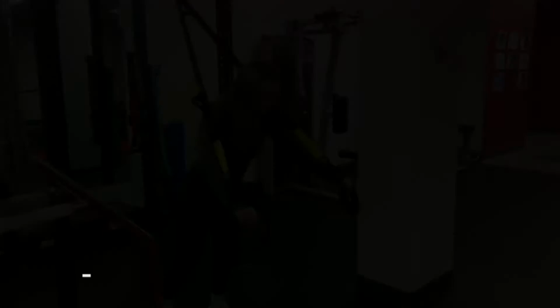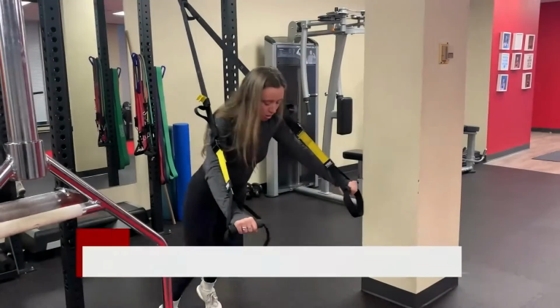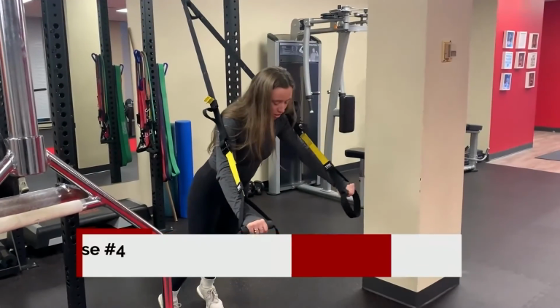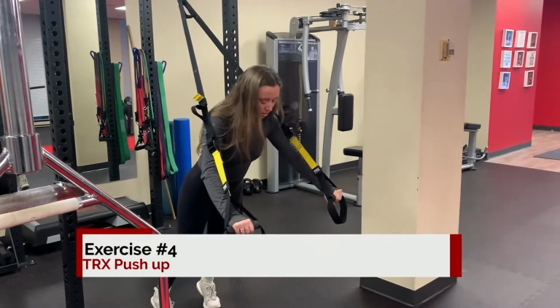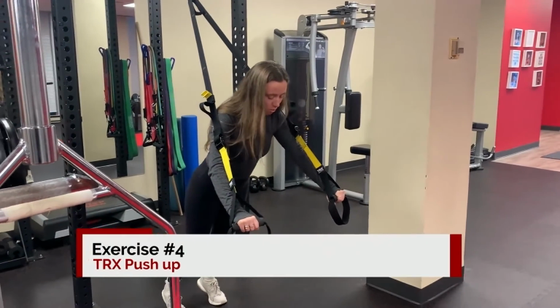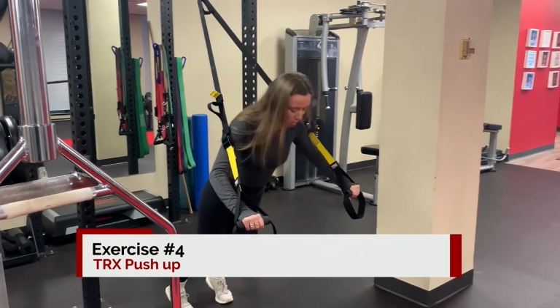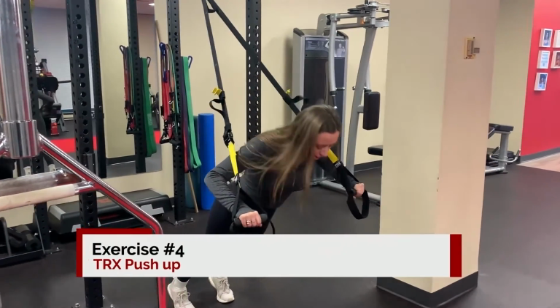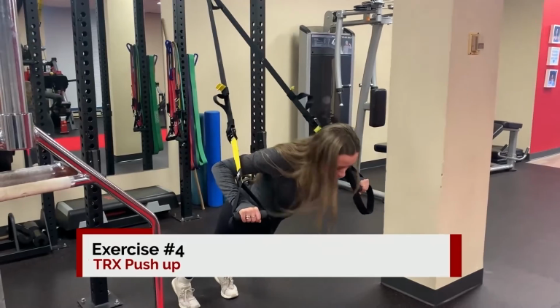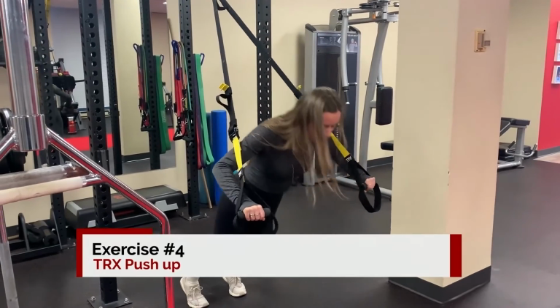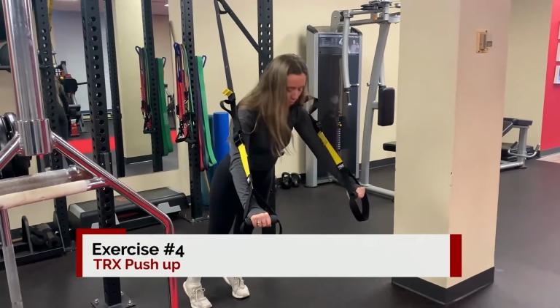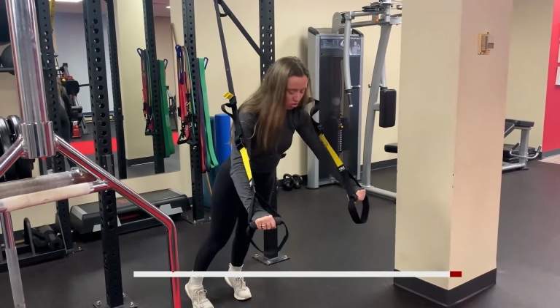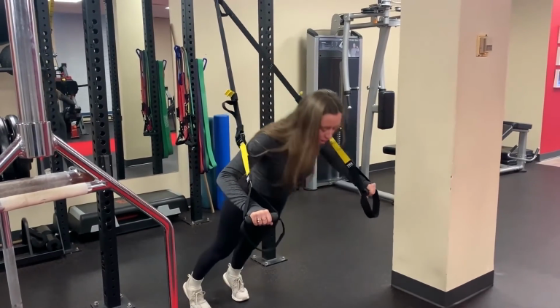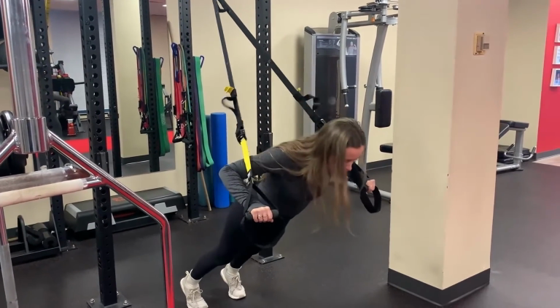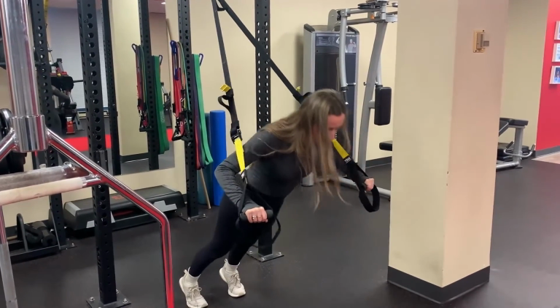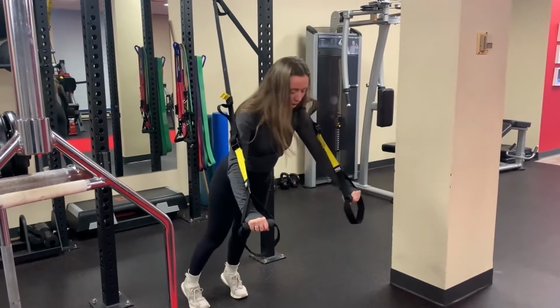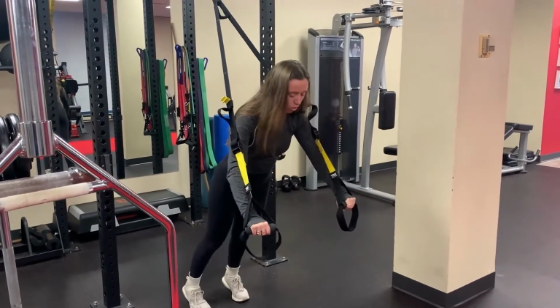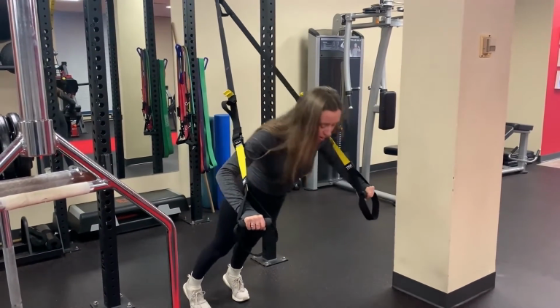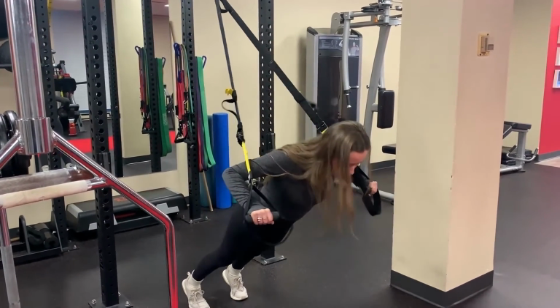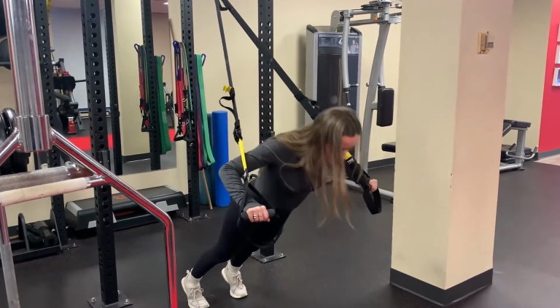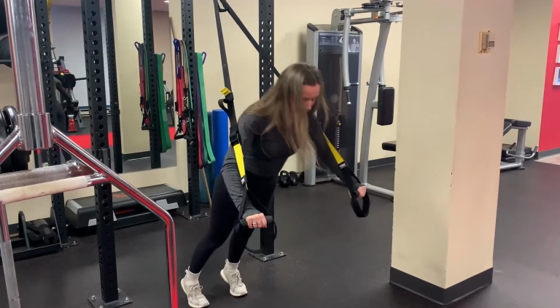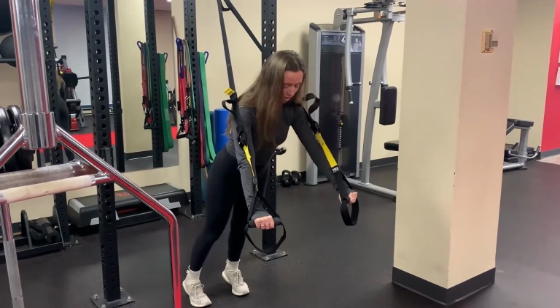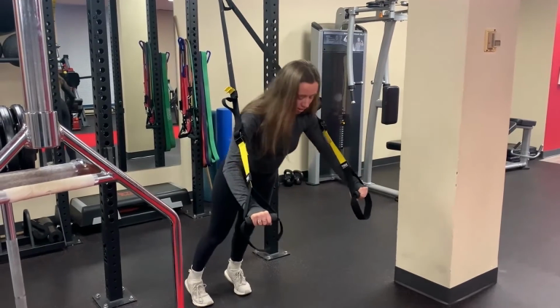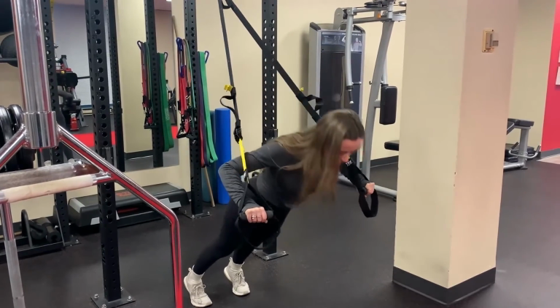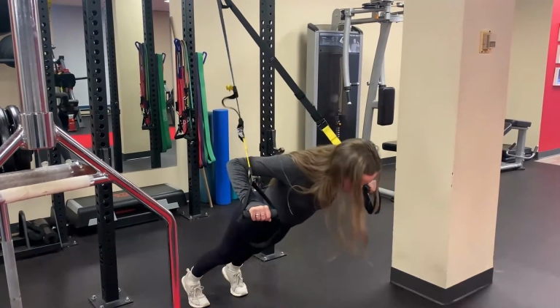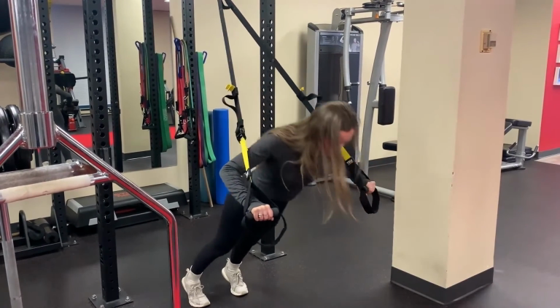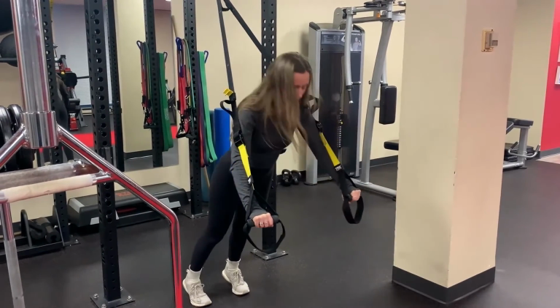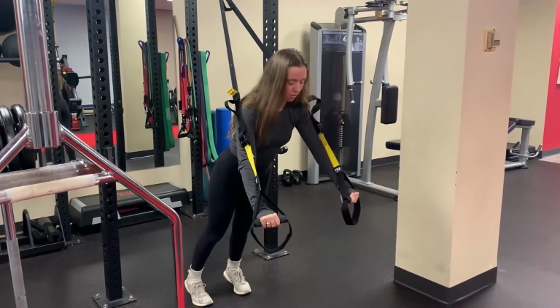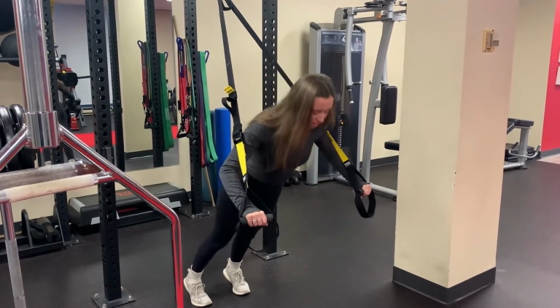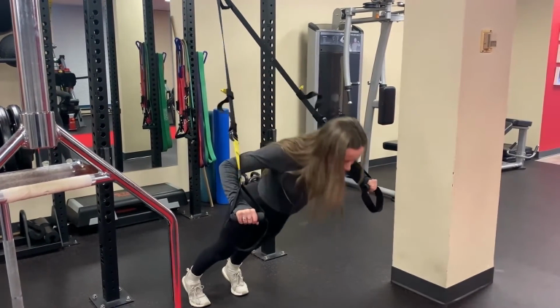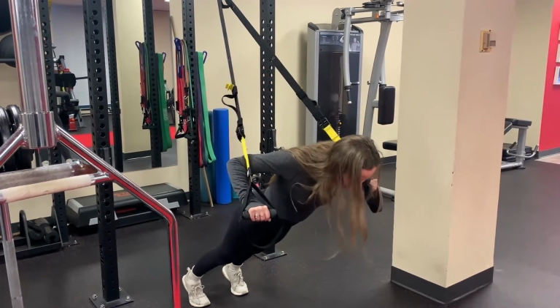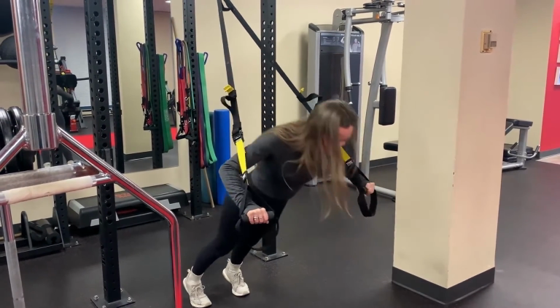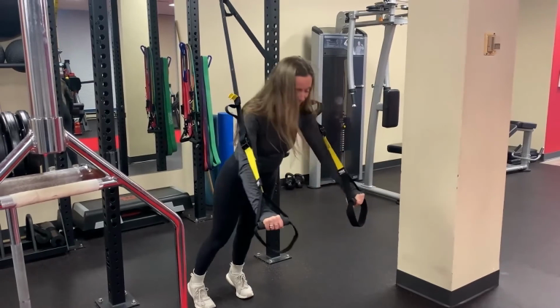Another one you can do is a TRX push-up. And again, depending on your feet position — either it's higher or lower — you can make it more challenging. Right now, this is challenging enough for me.